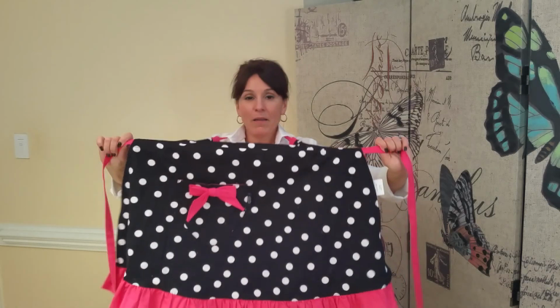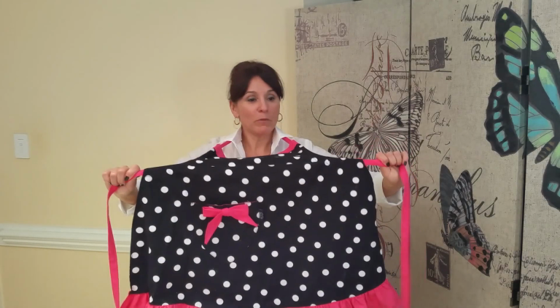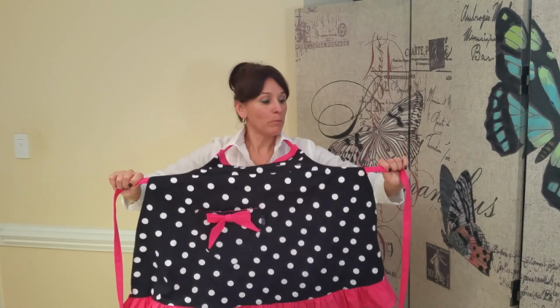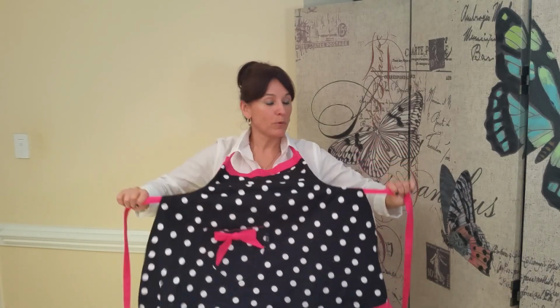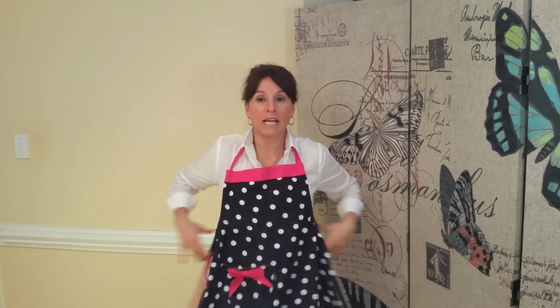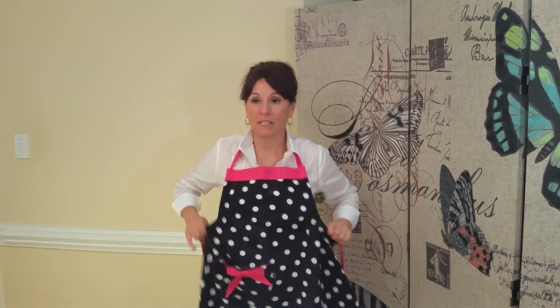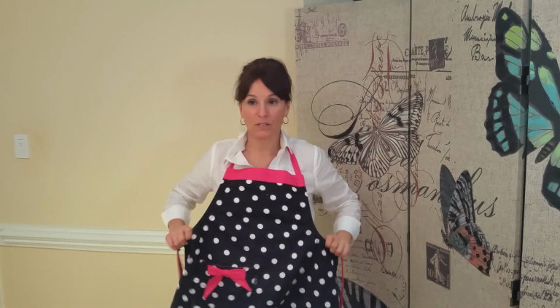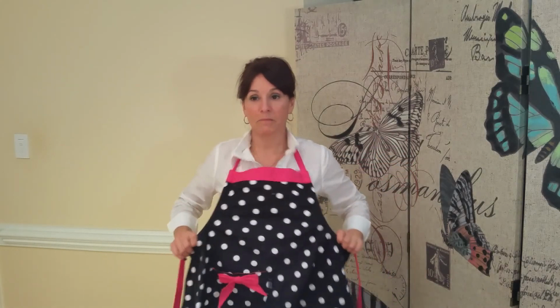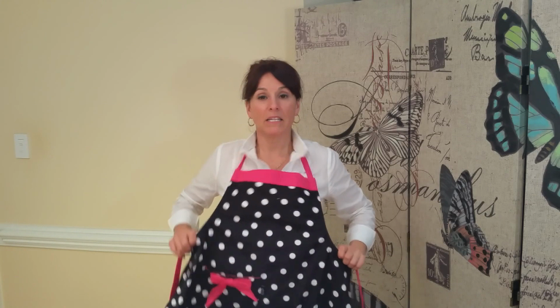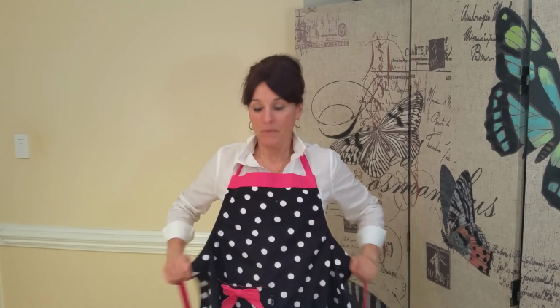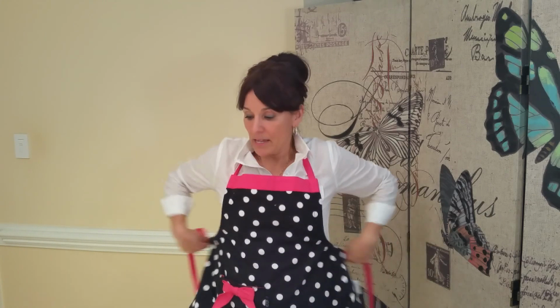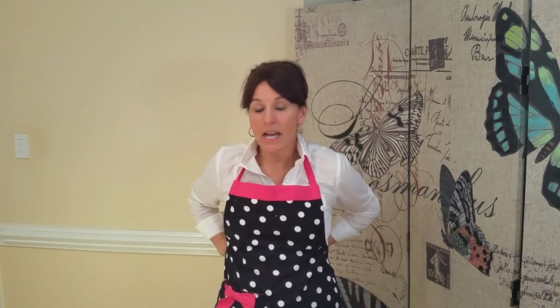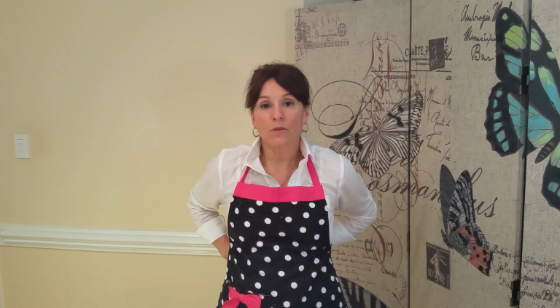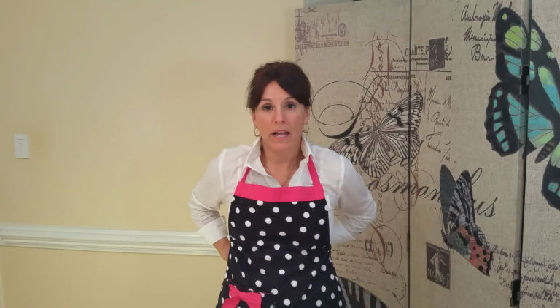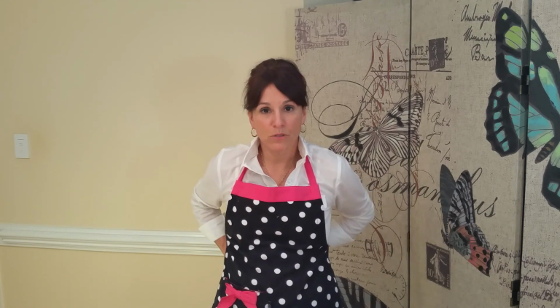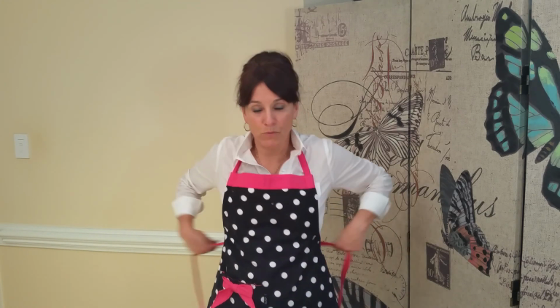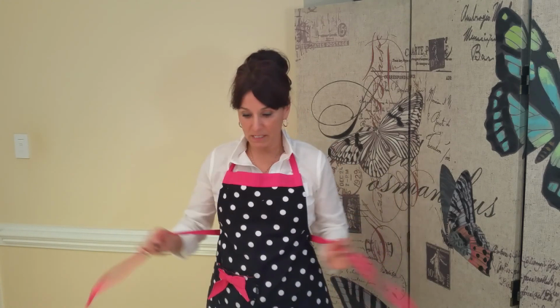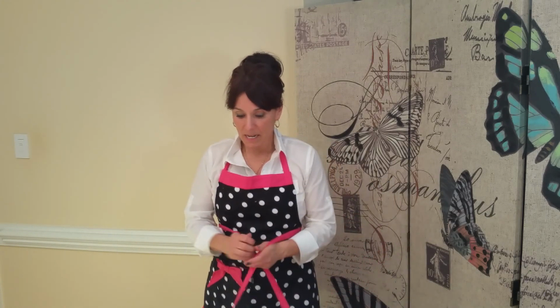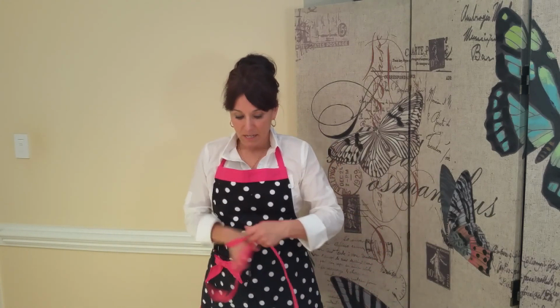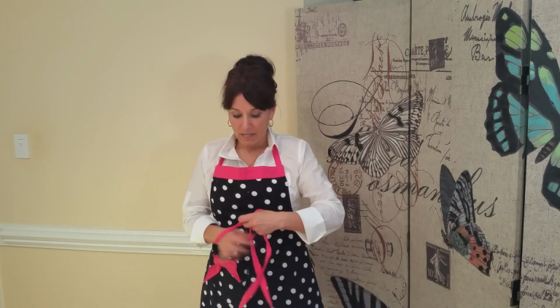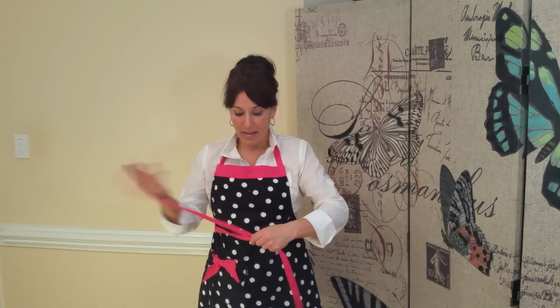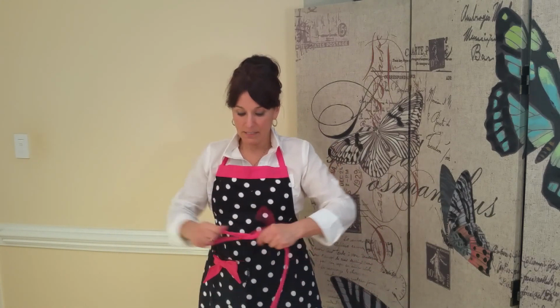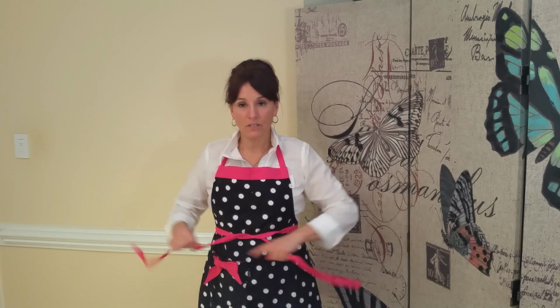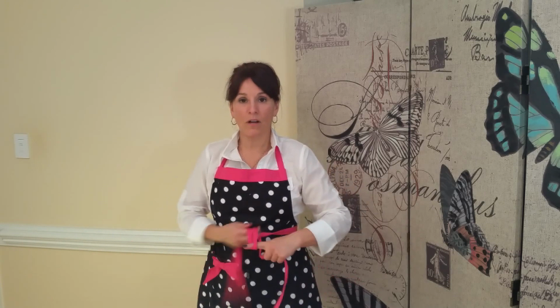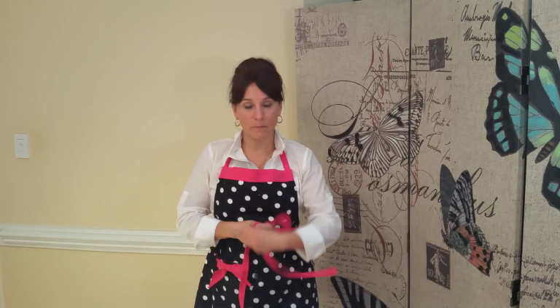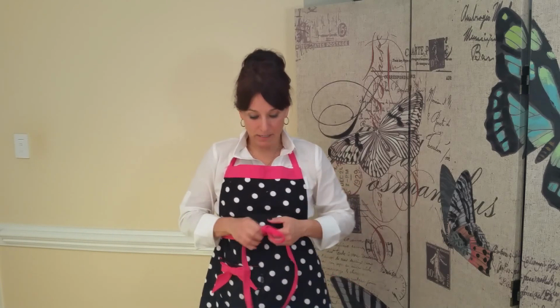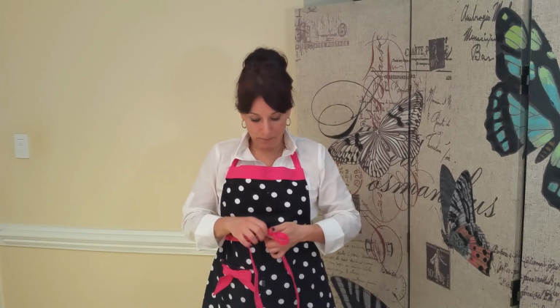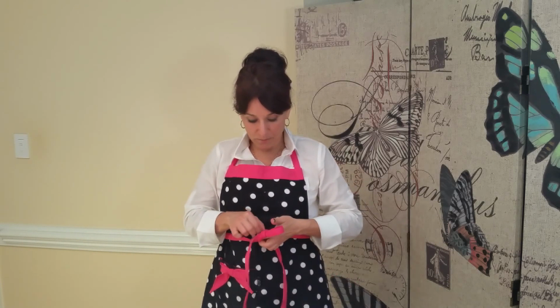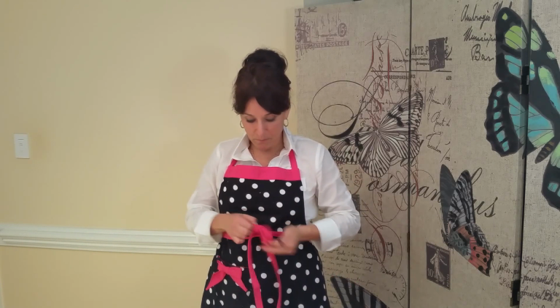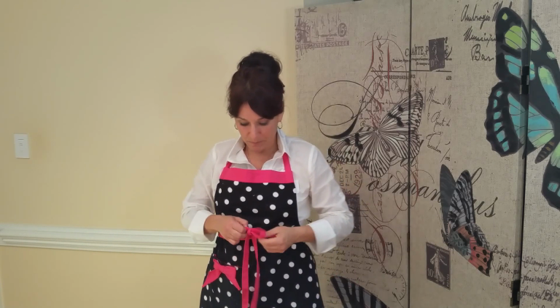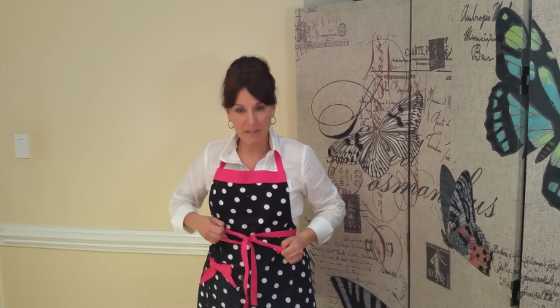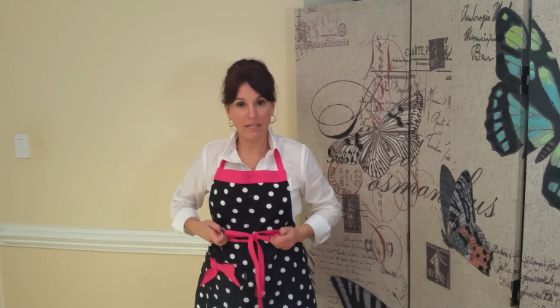You'll want to pull these tabs so that you can make it as tight or as loose as you want, then just cross it in the back, tie a bow — boom, you're done.